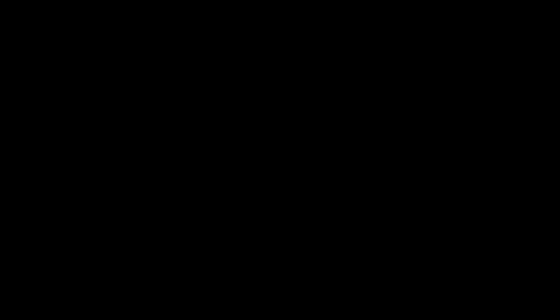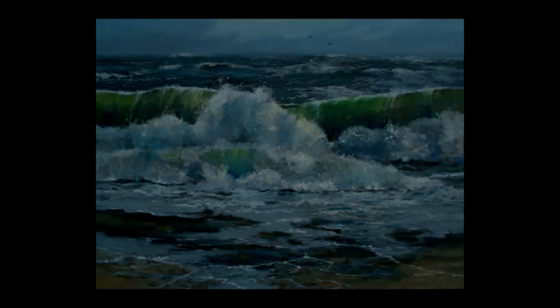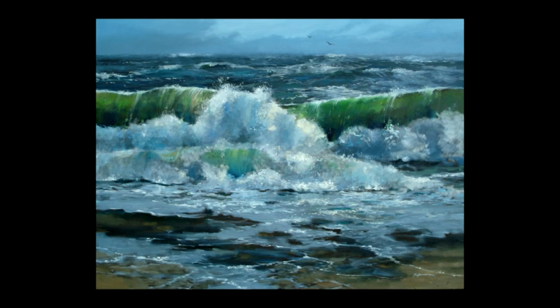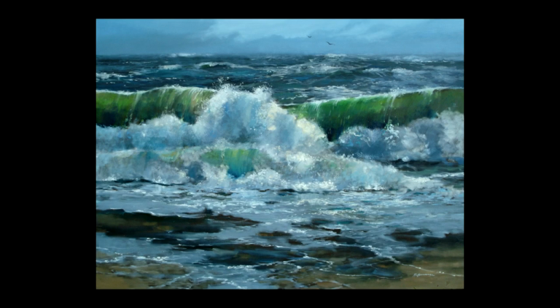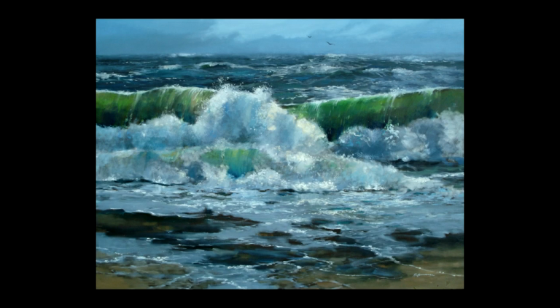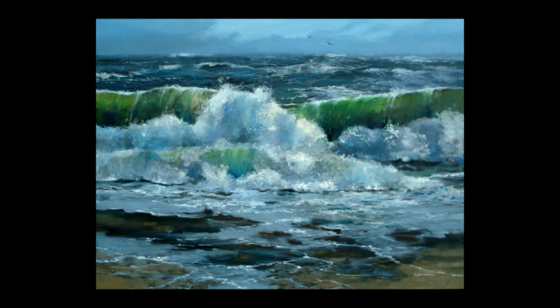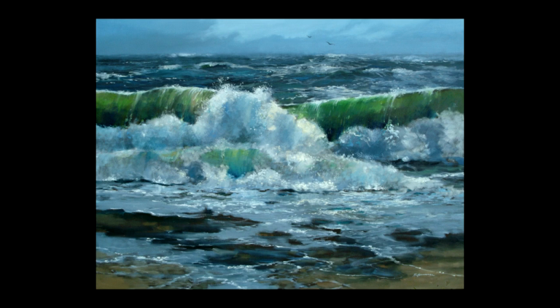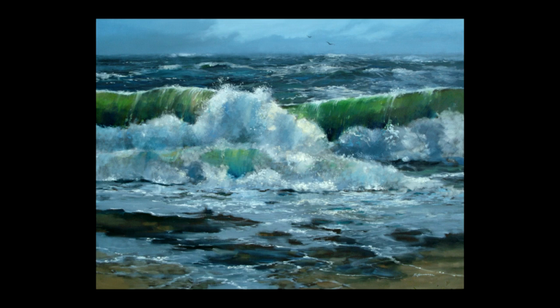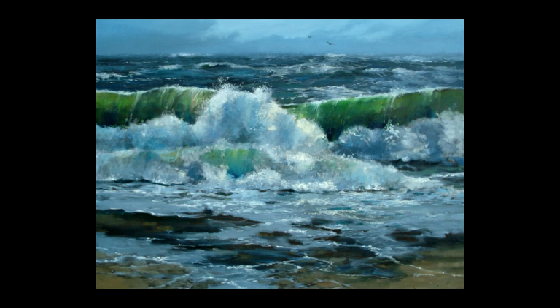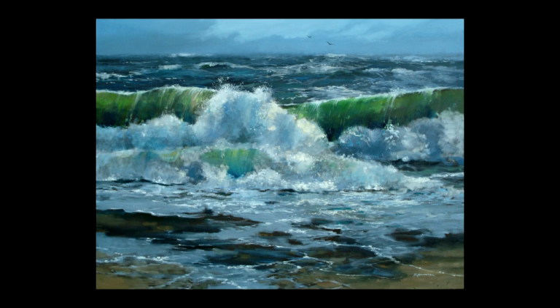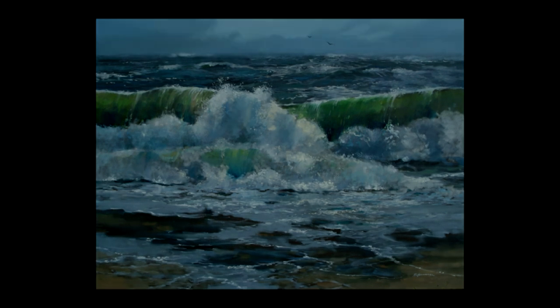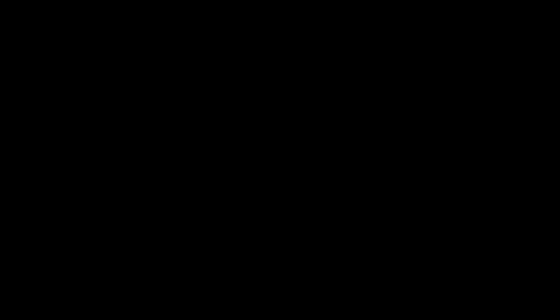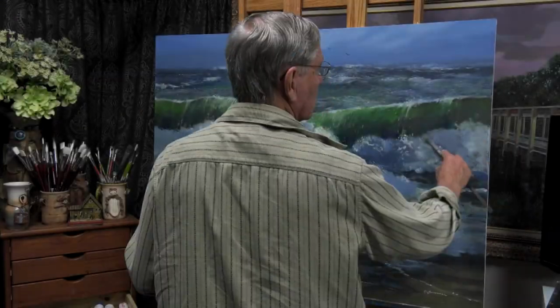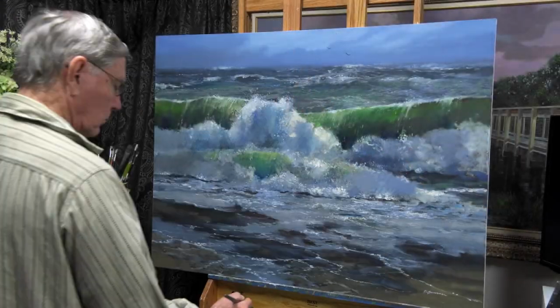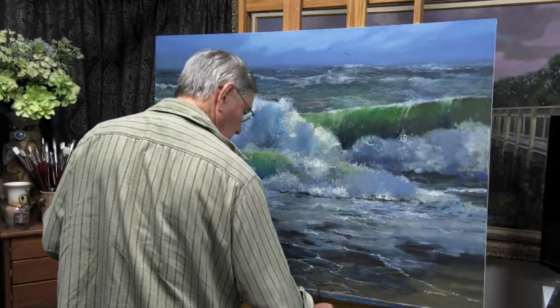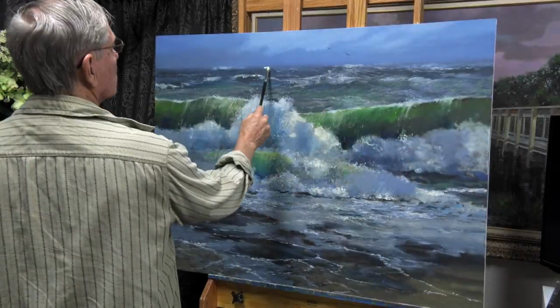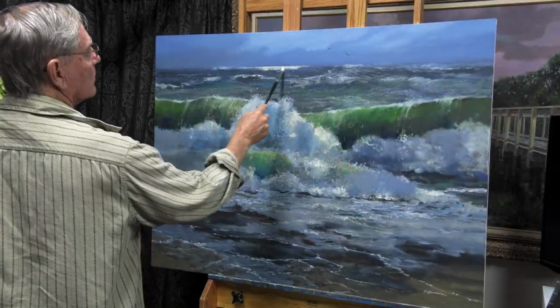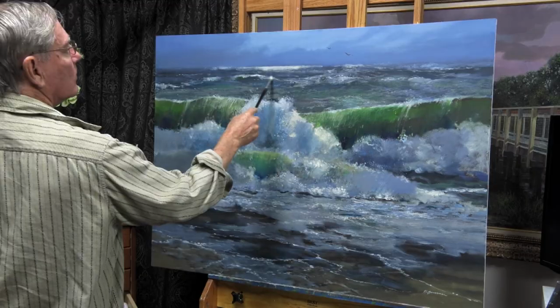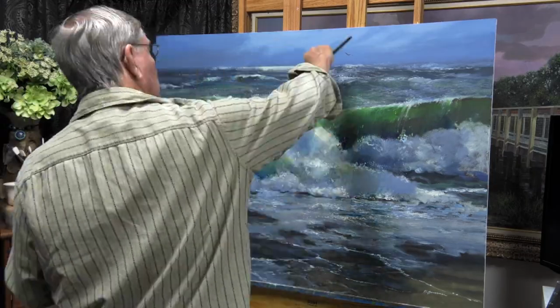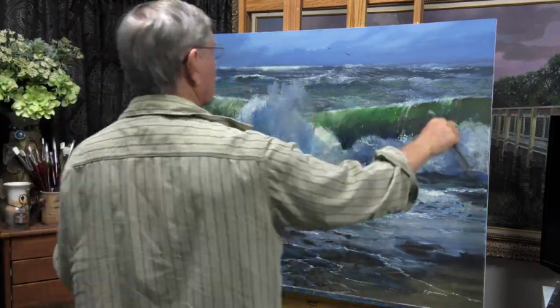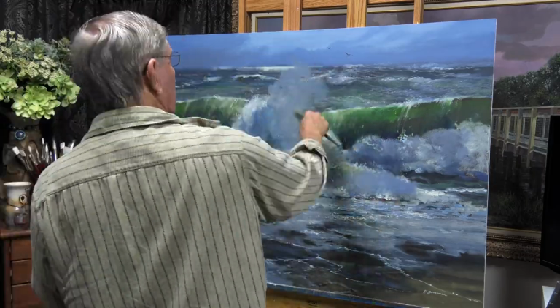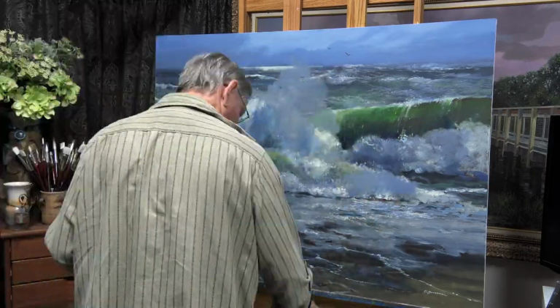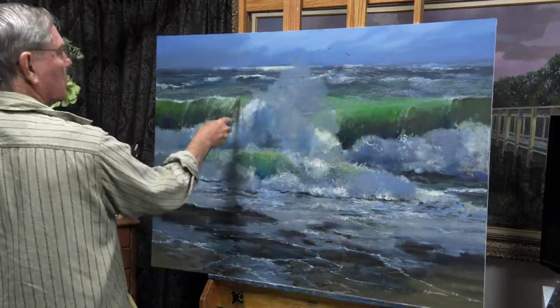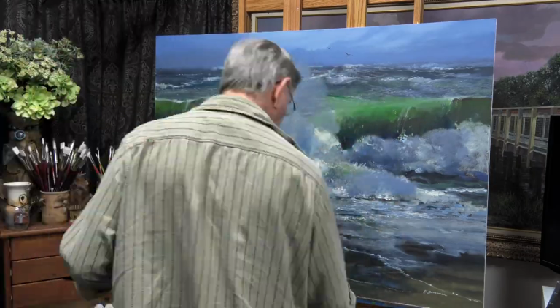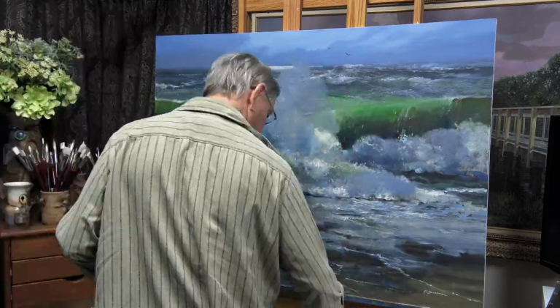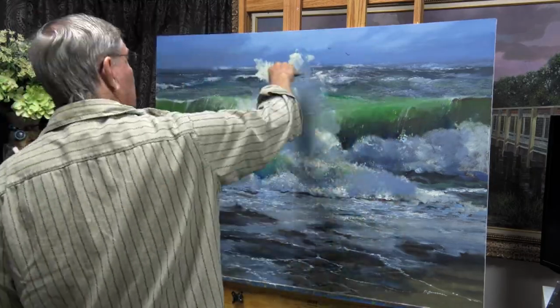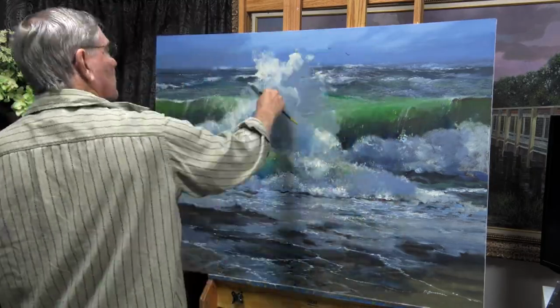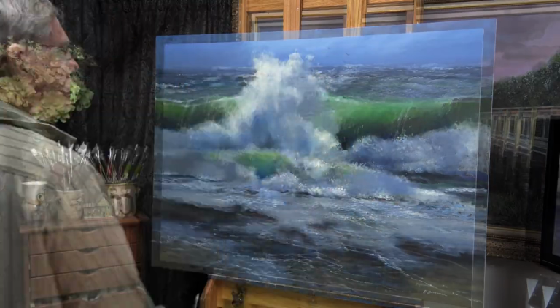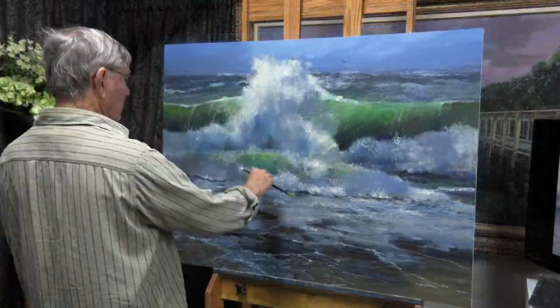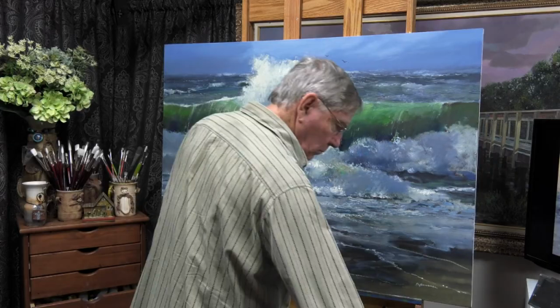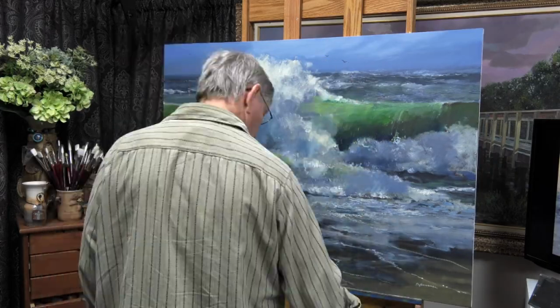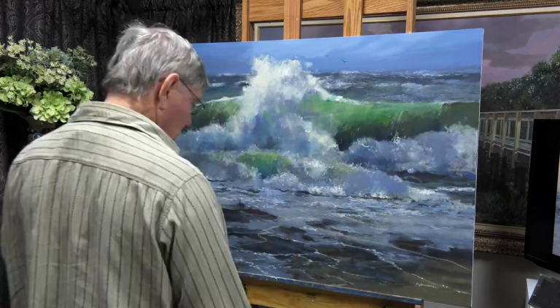This is a three-by-four-foot painting I thought I had completed, but it sat and I never really liked it quite as much as I thought I should. I decided to redo this piece. It's done in oils.